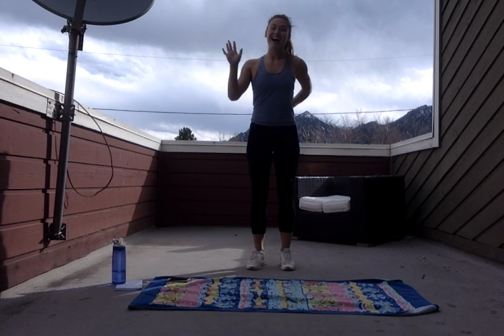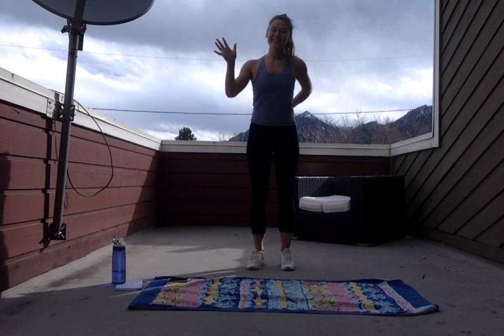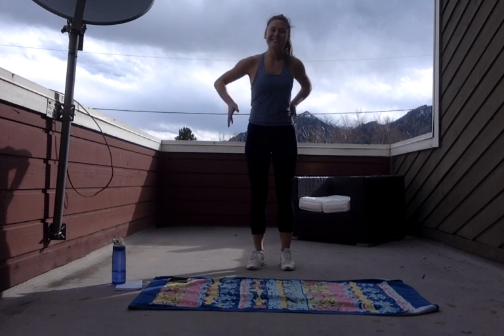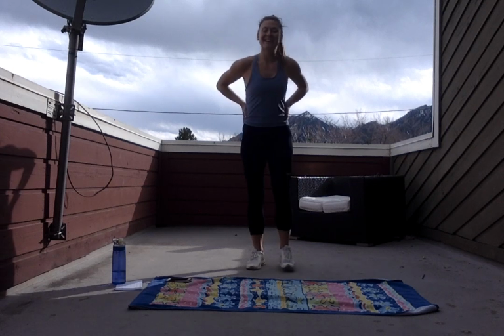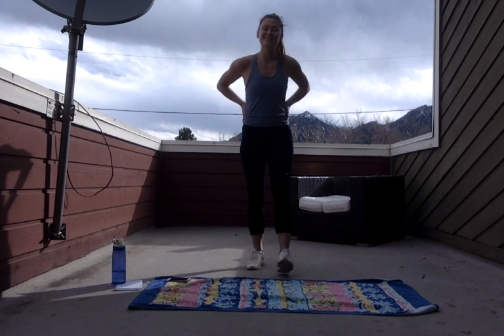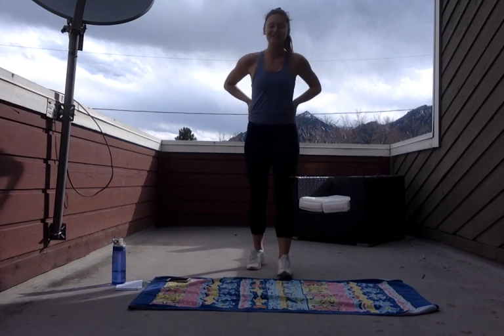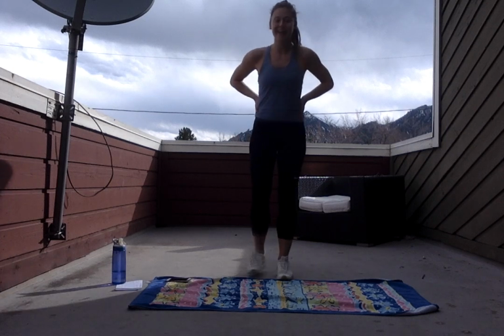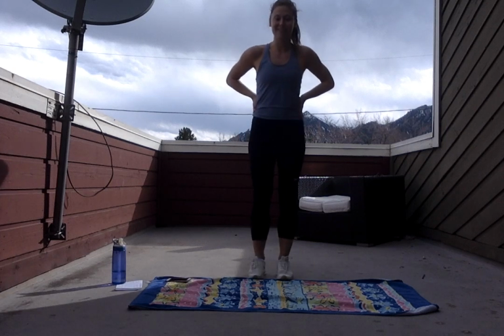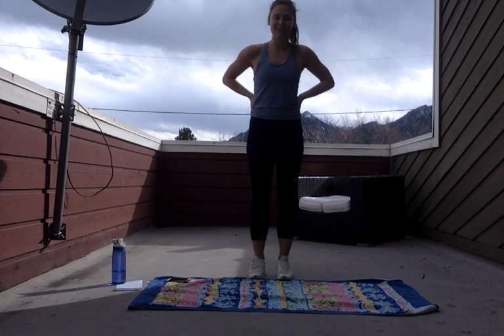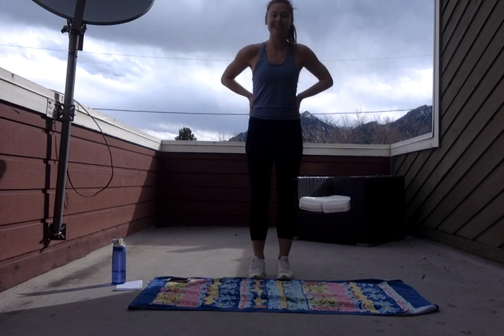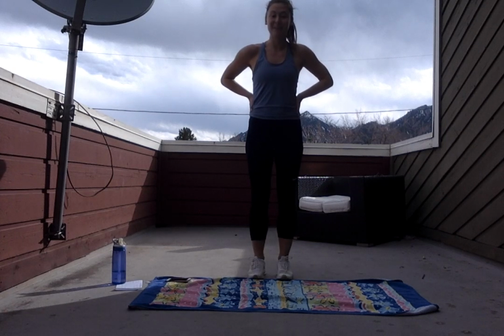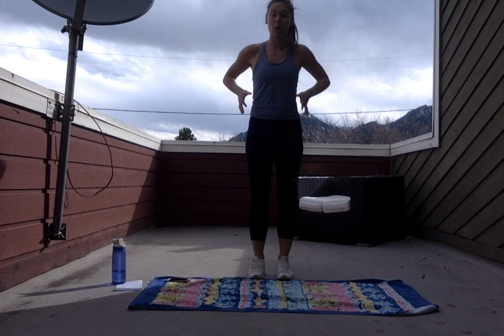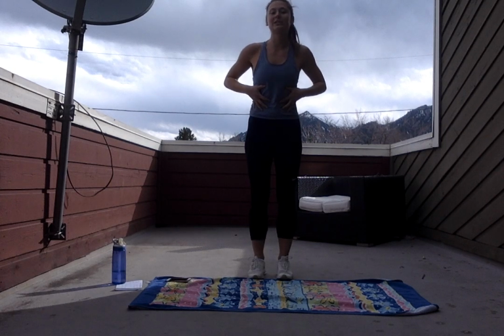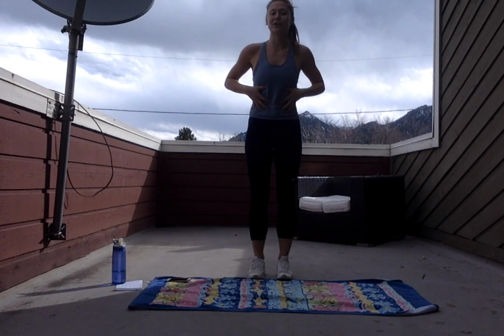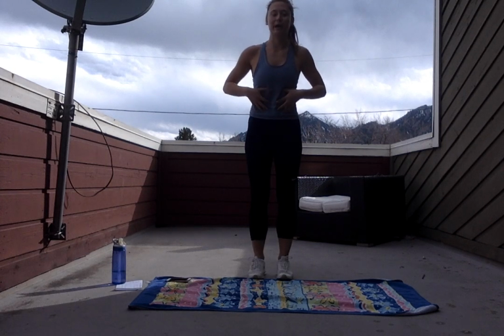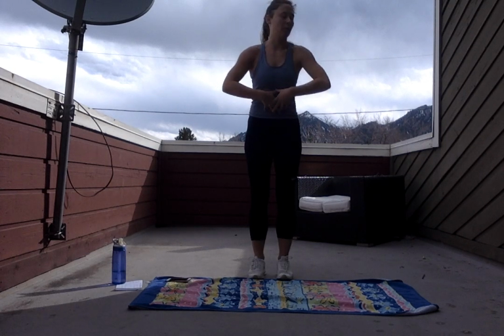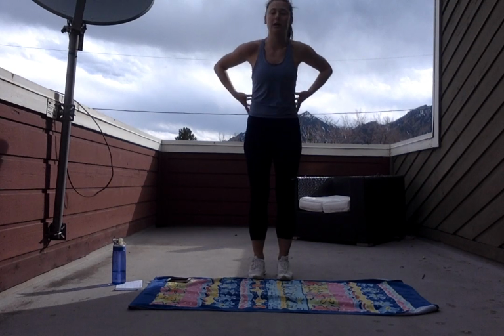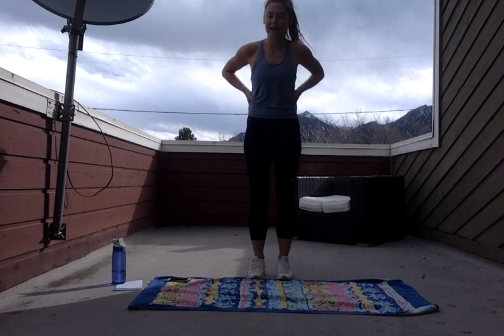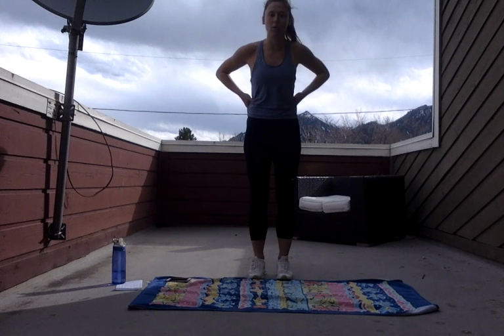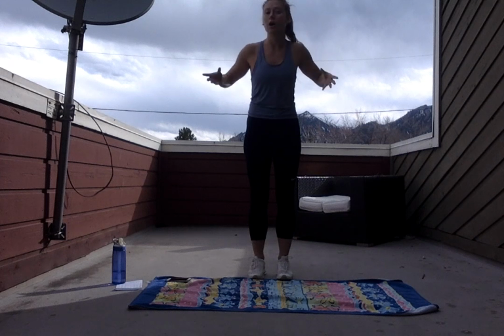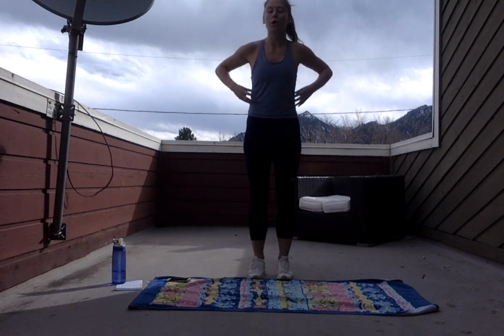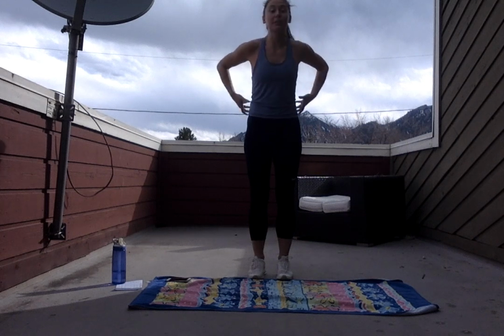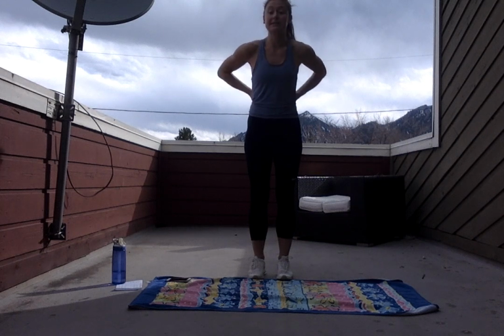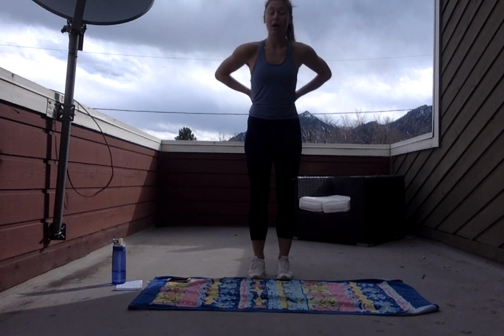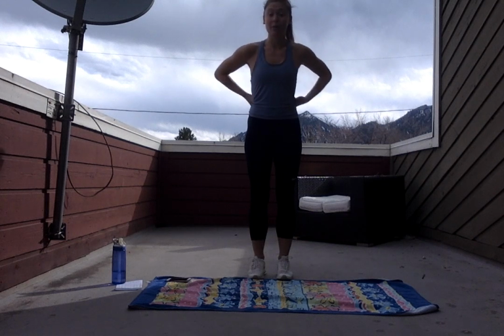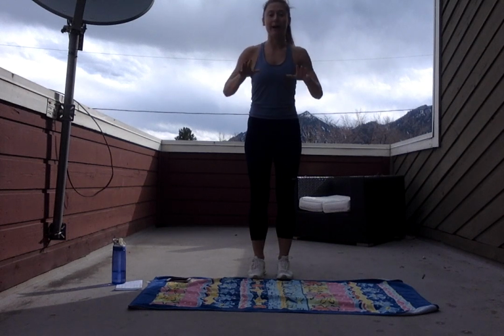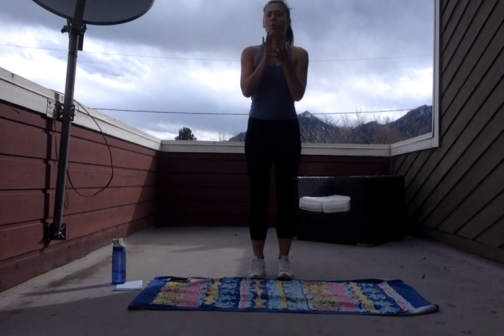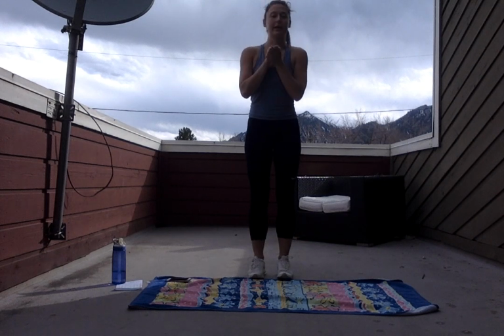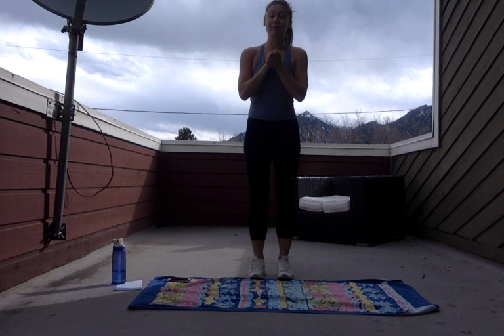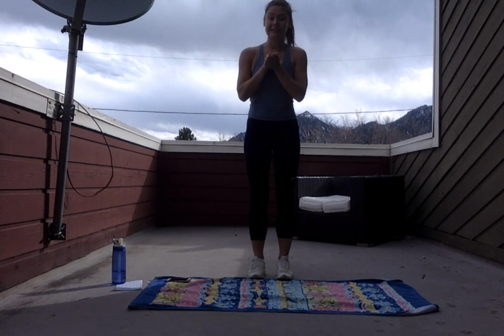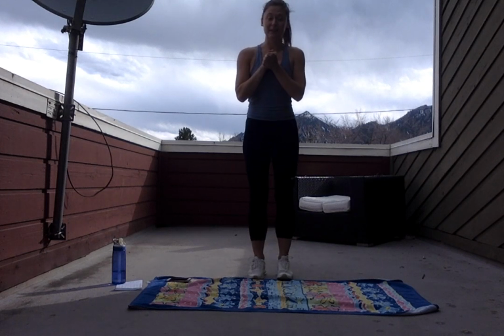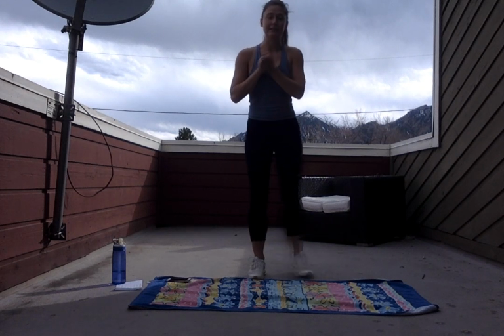Hi you guys, my name is Paige and today I have for you a 10 minute core conditioning workout. We're gonna work our entire core, our obliques, our lower back. We're gonna get a really nice burn in today.